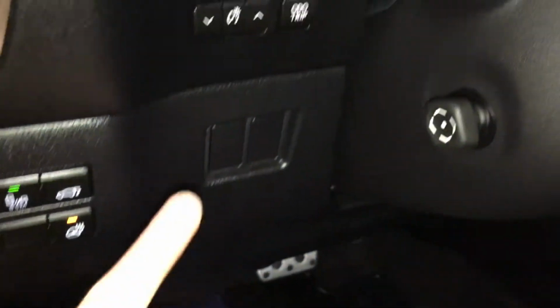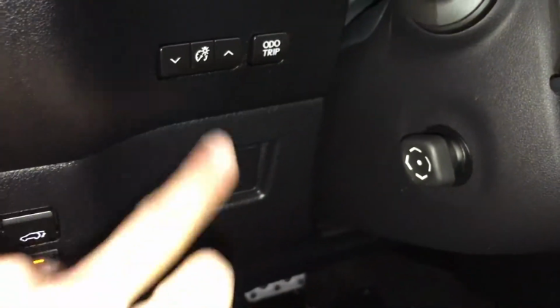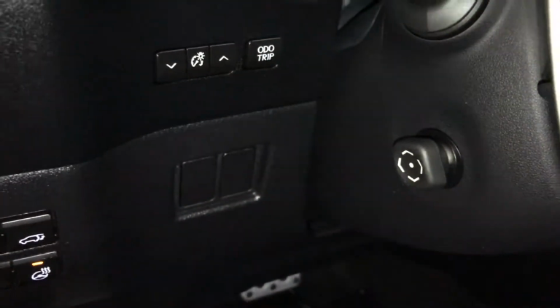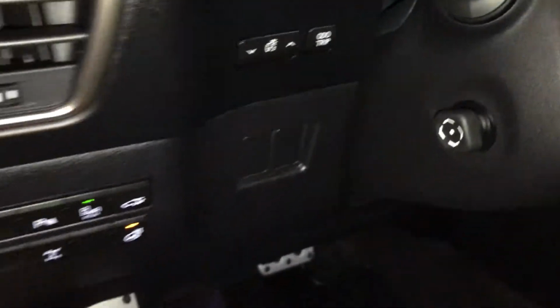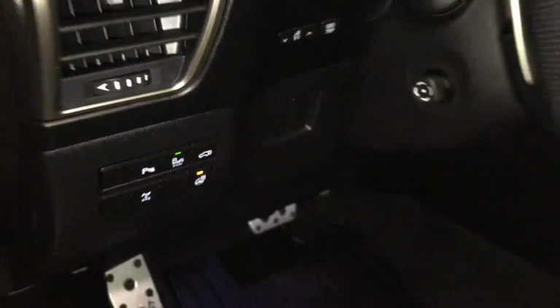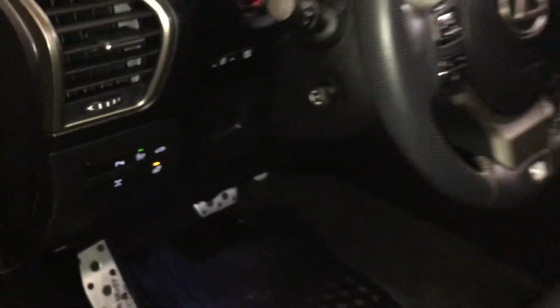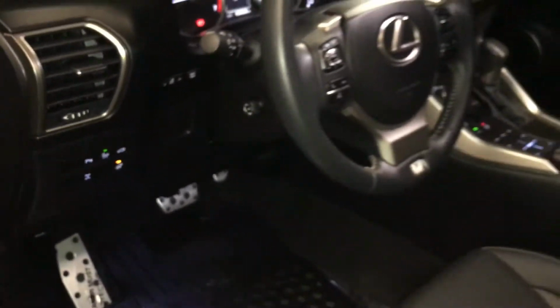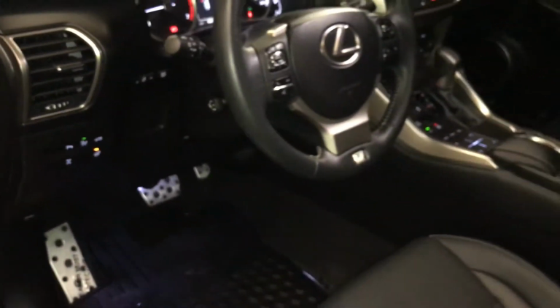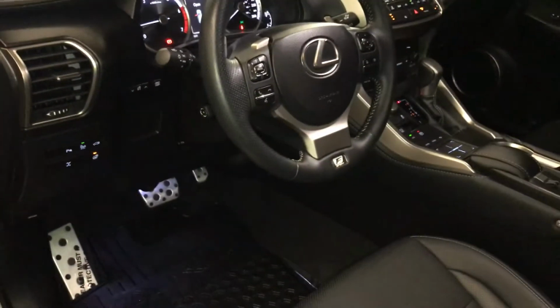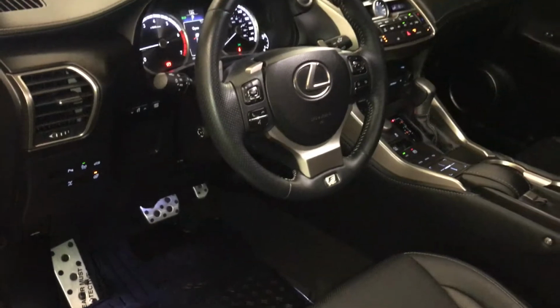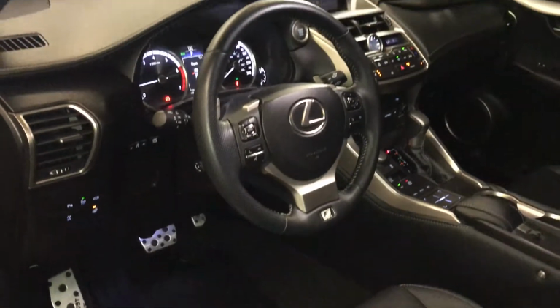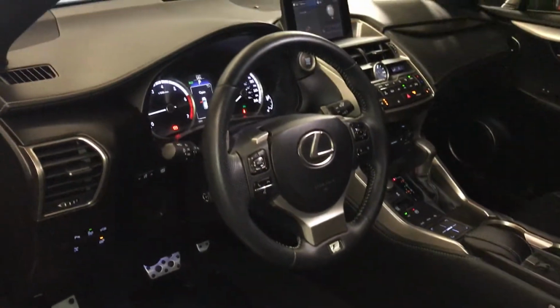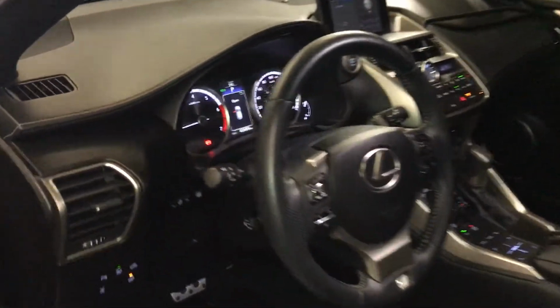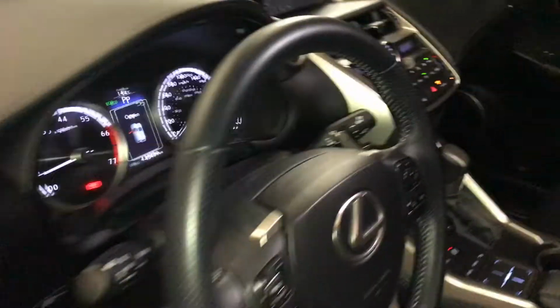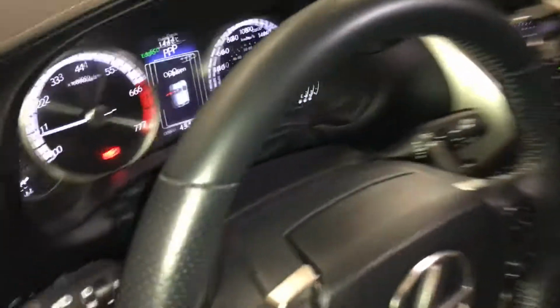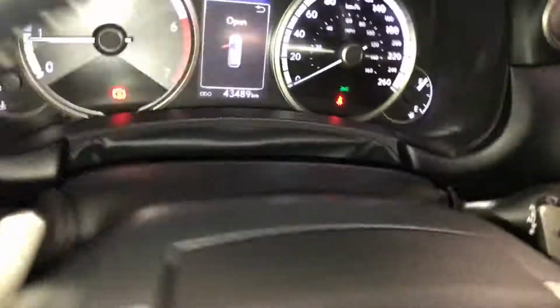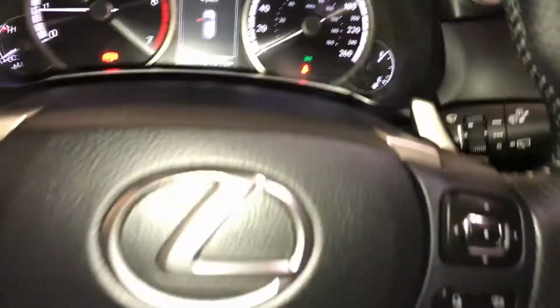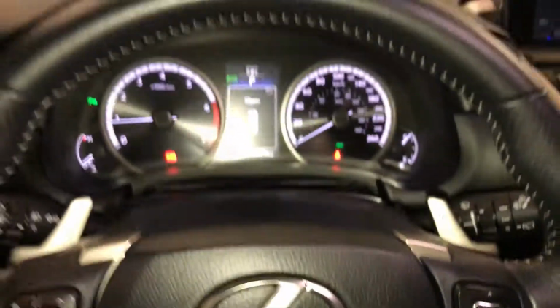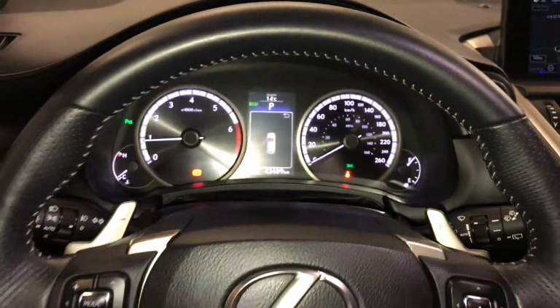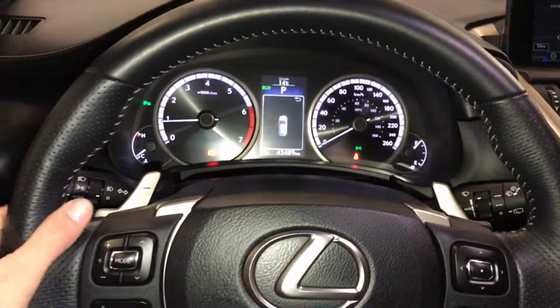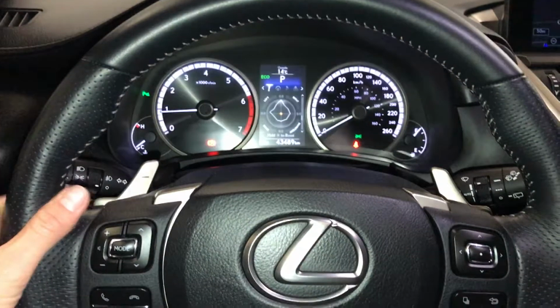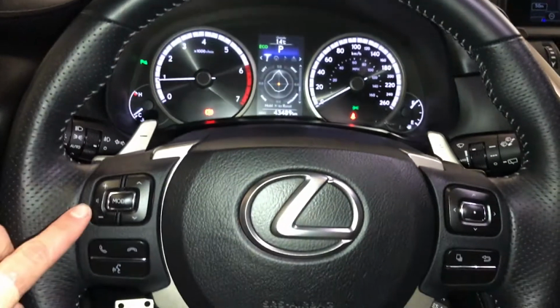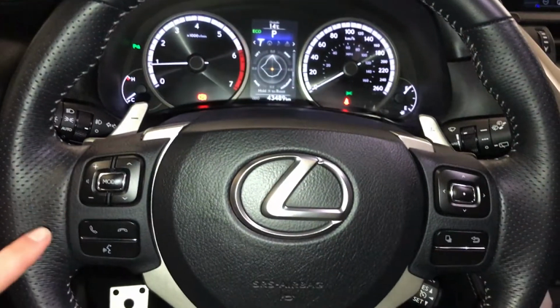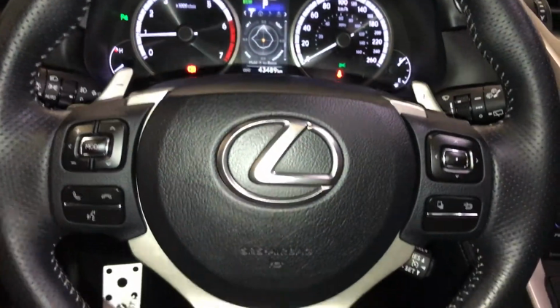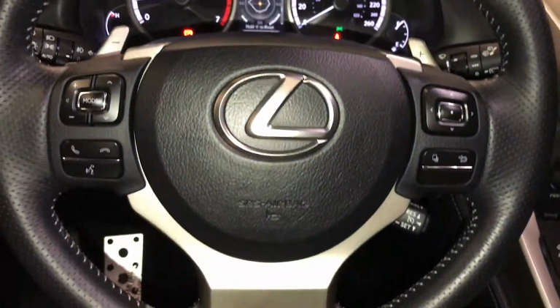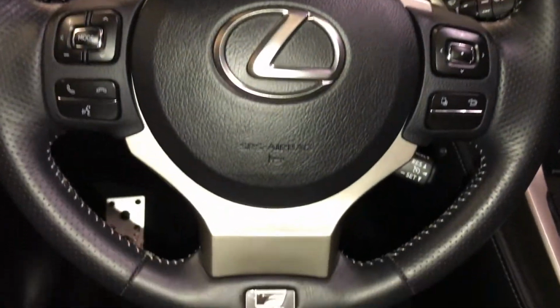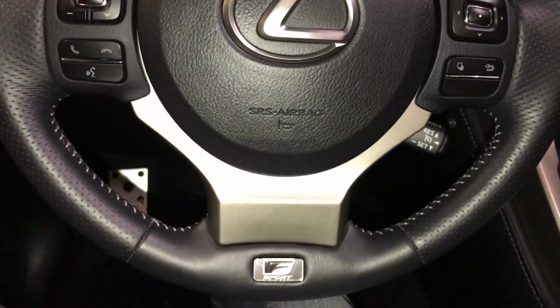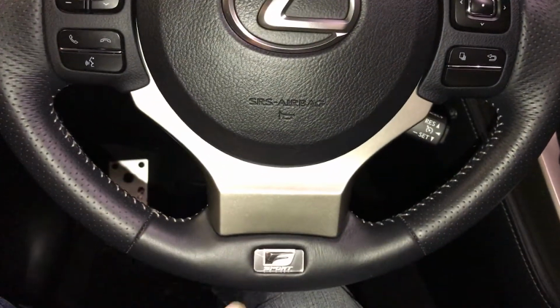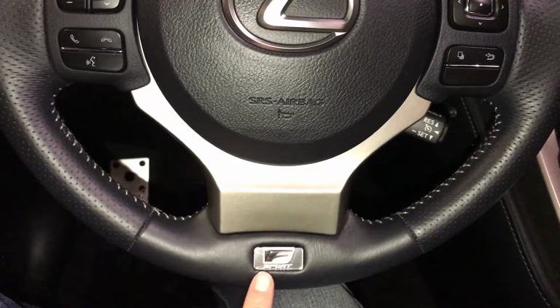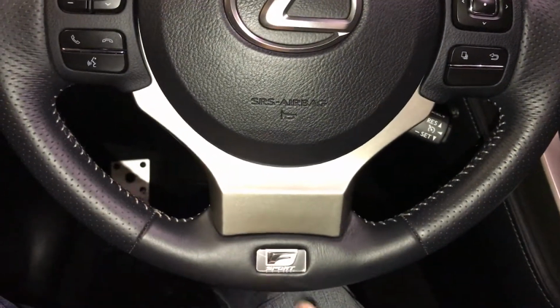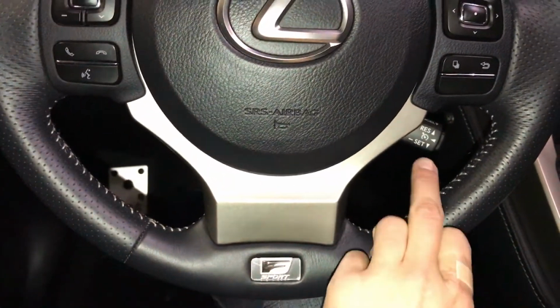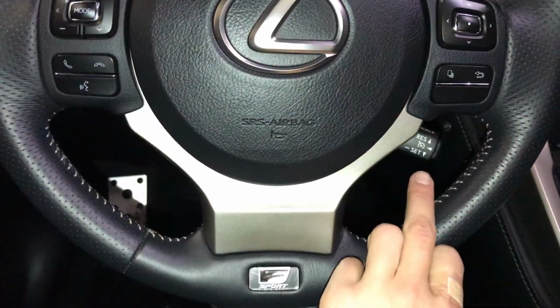Blind spot monitoring with rear cross-traffic alert, trunk release, dash, trip odometer, powered tilt and telescopic steering wheel, fully leather wrapped, meter paddle shifters, audio controls, hands-free communication, F-Sport badging, cruise control.